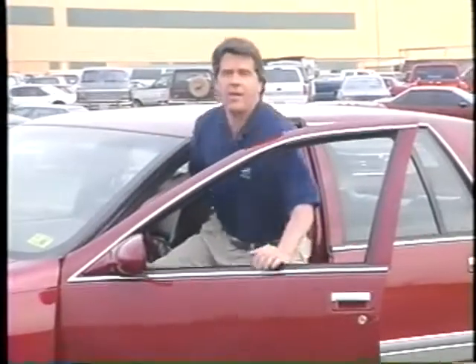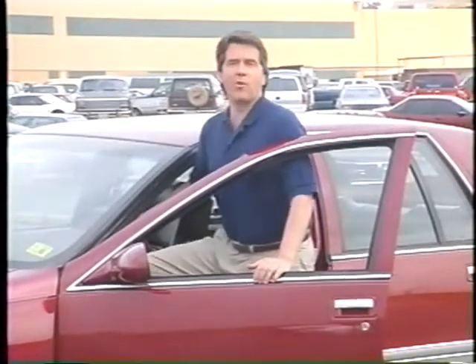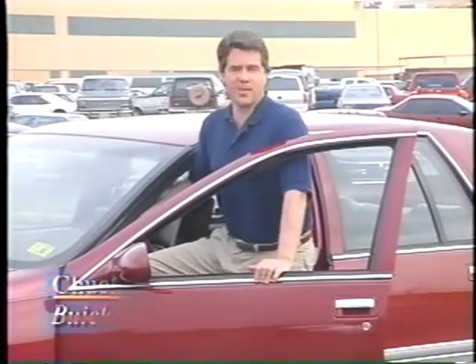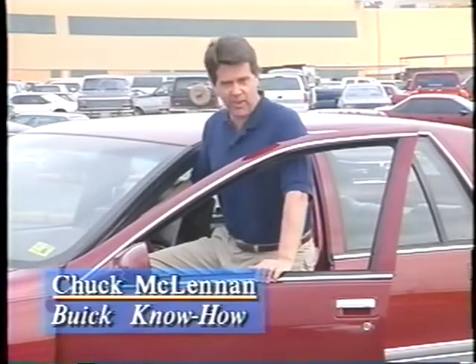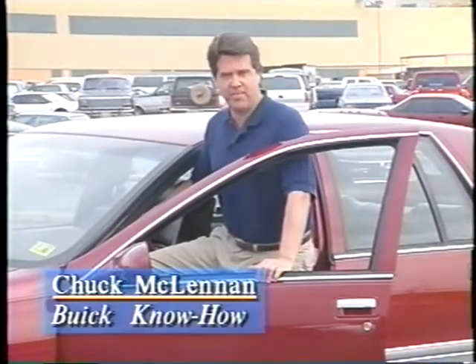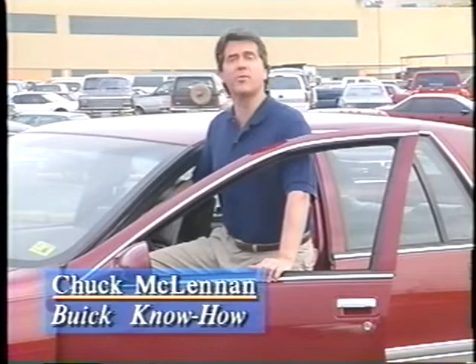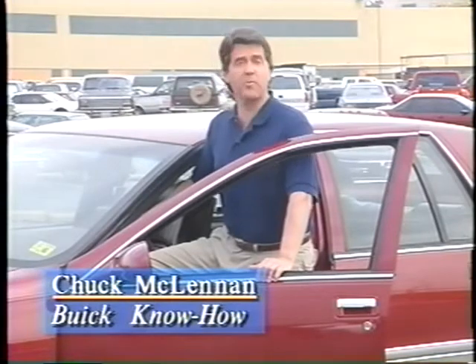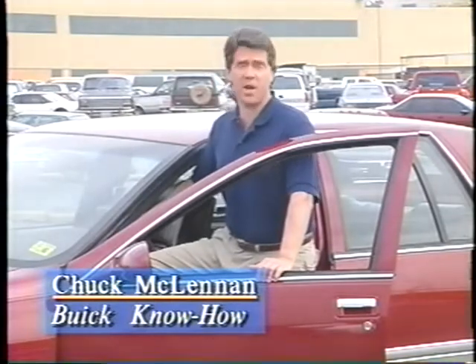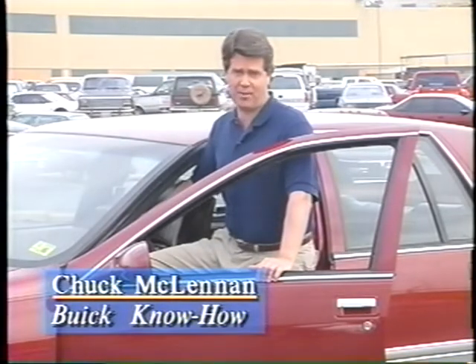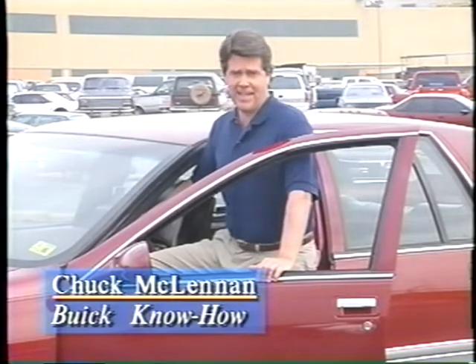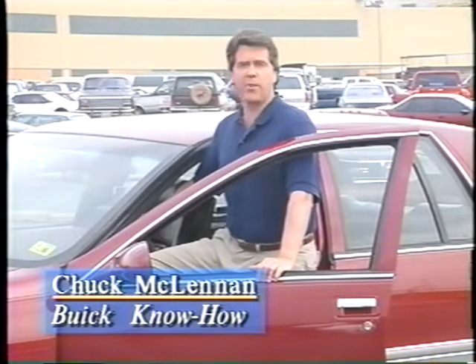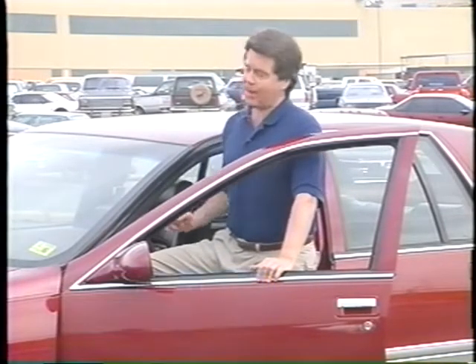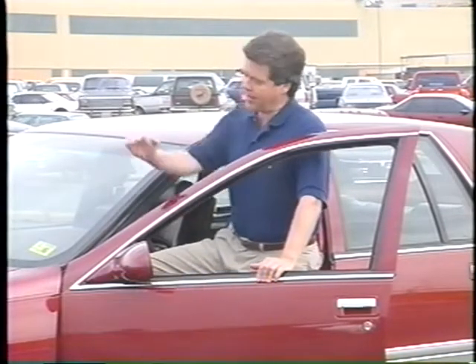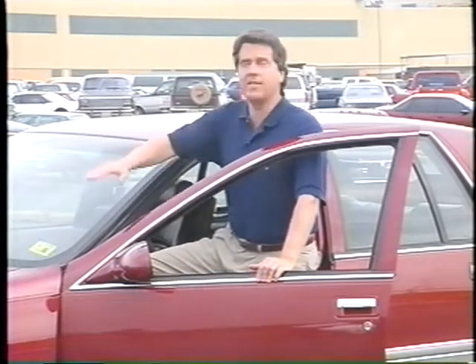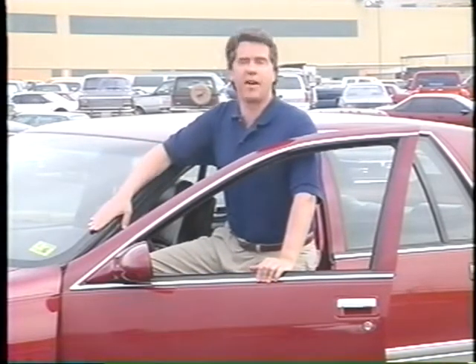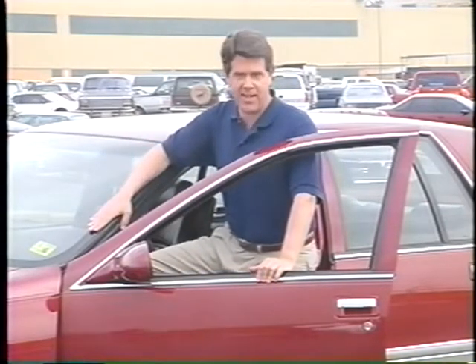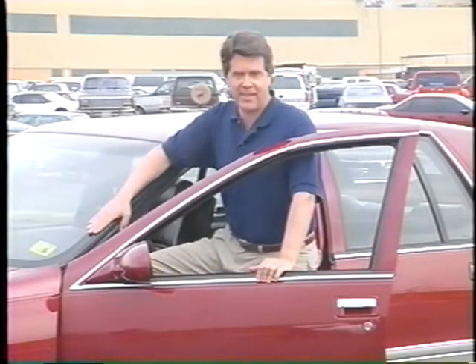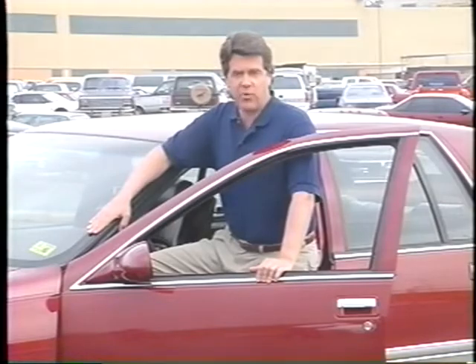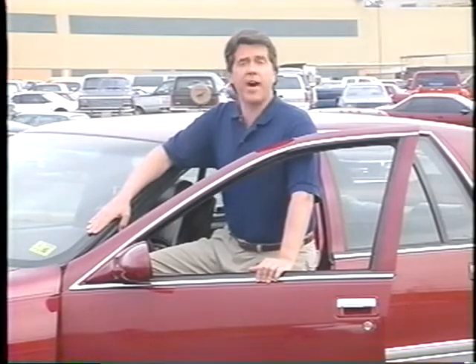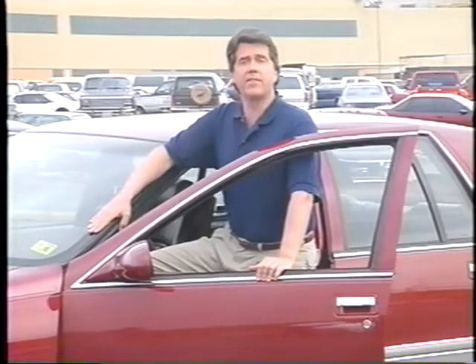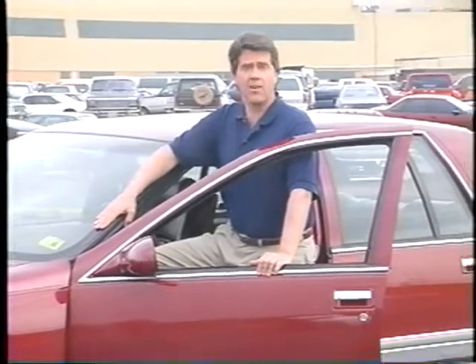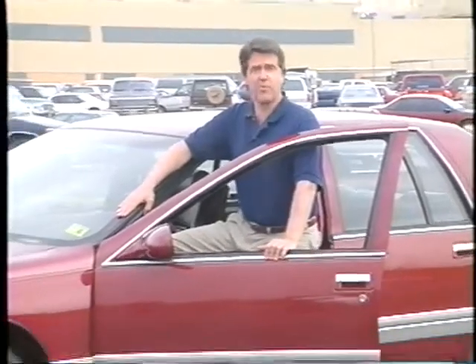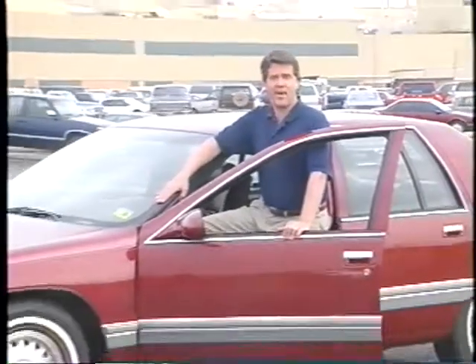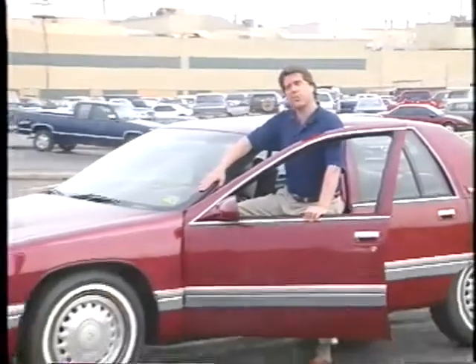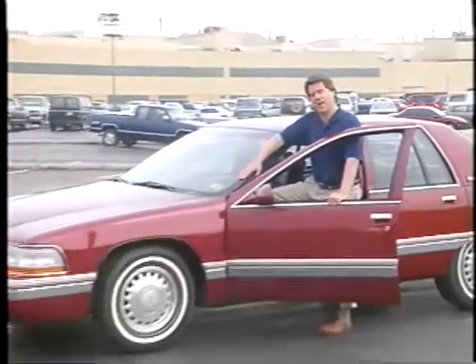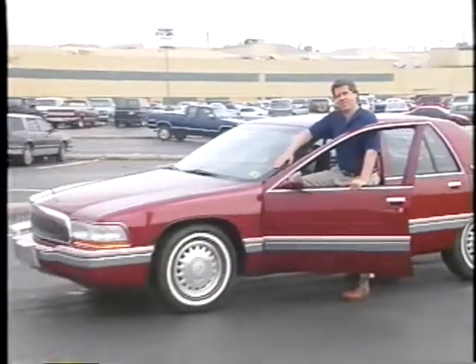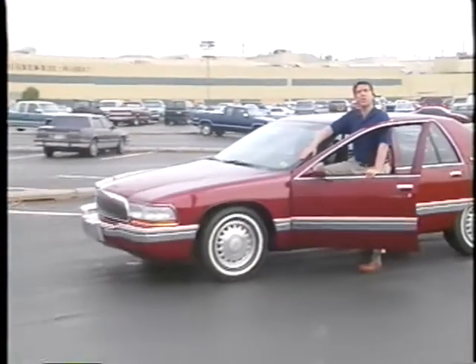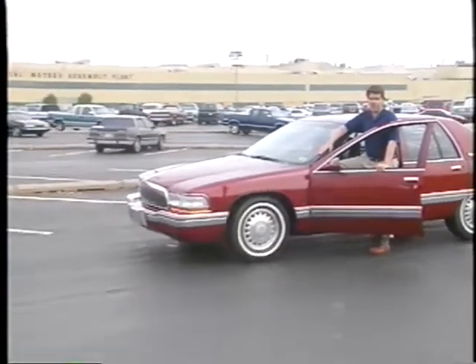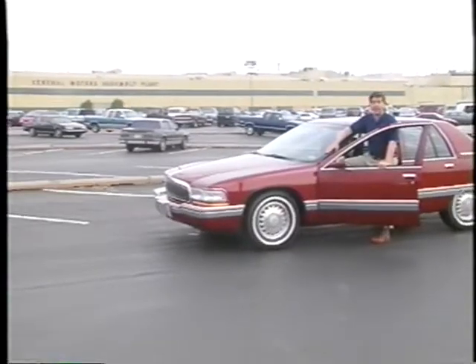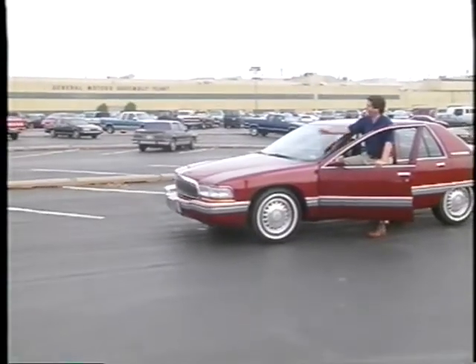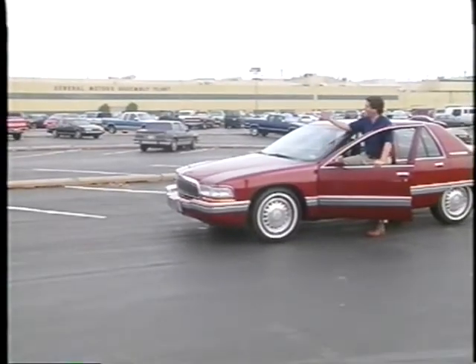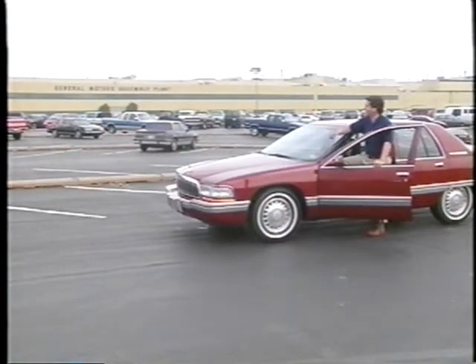Hi, everyone. This is Chuck McLennan. Welcome to another Buick Know How. This month we'll spotlight the 1995 Roadmaster. We've been invited to hear from the largest group of Roadmaster experts around, the men and women who build them here in Arlington, Texas.